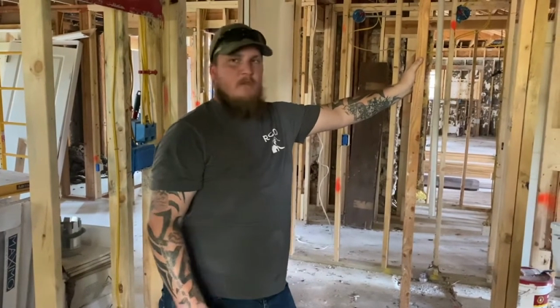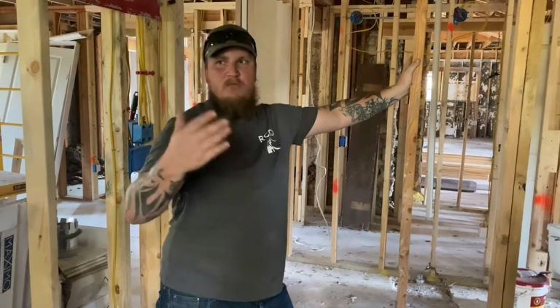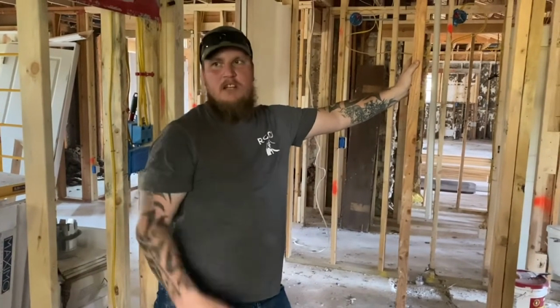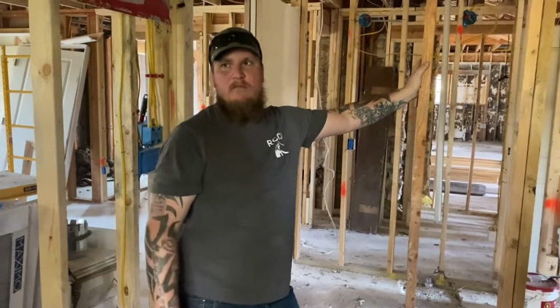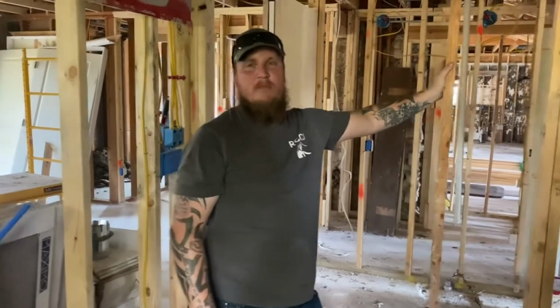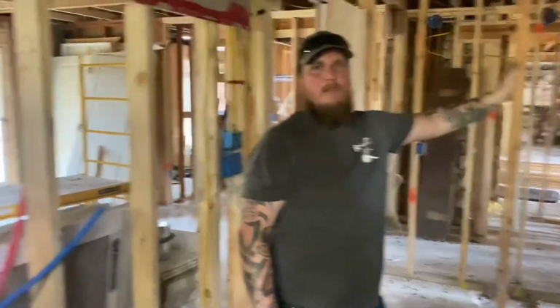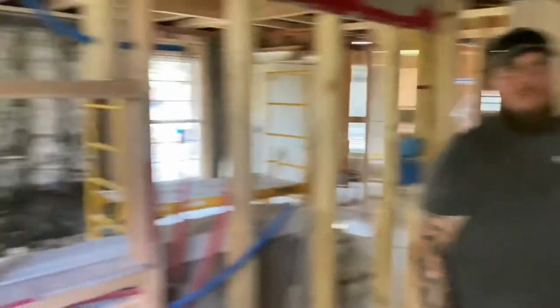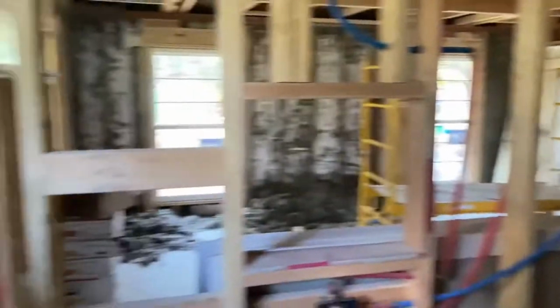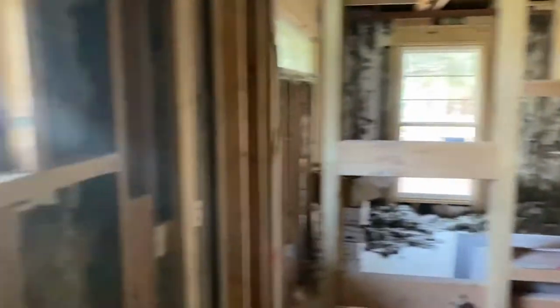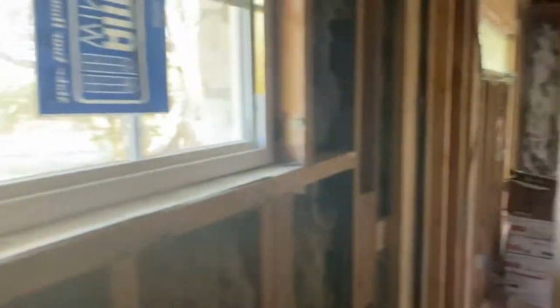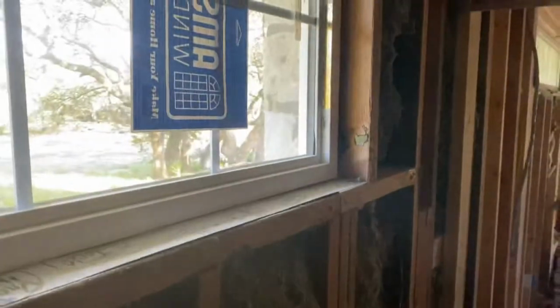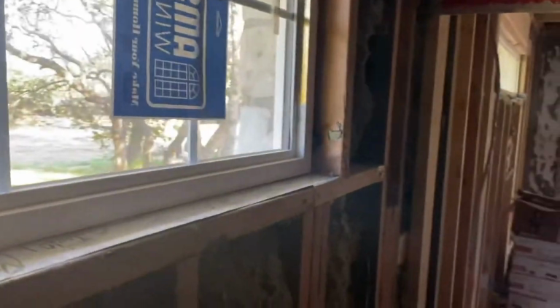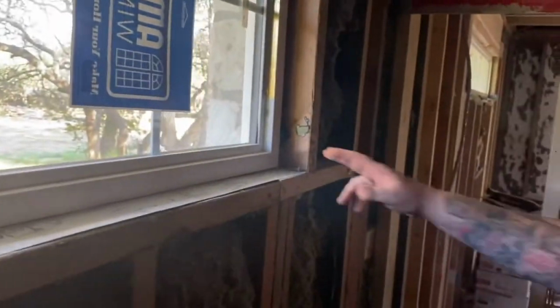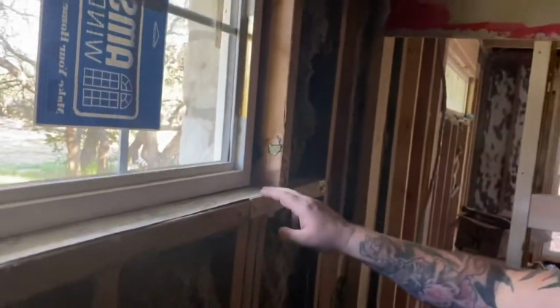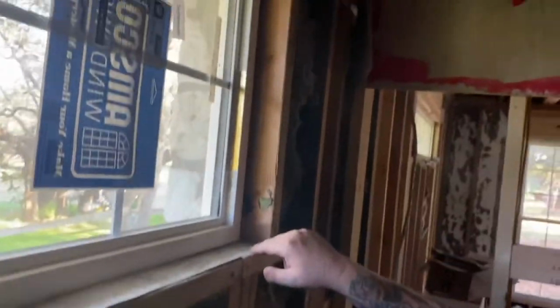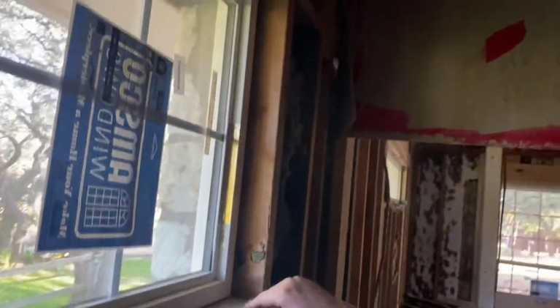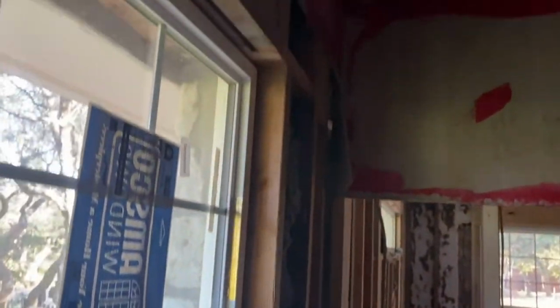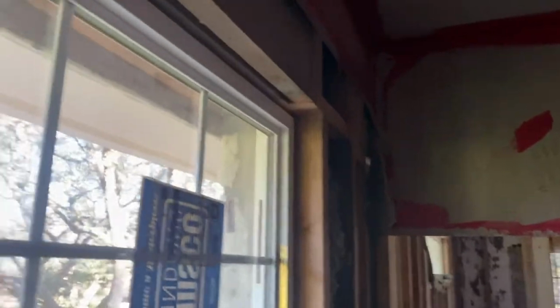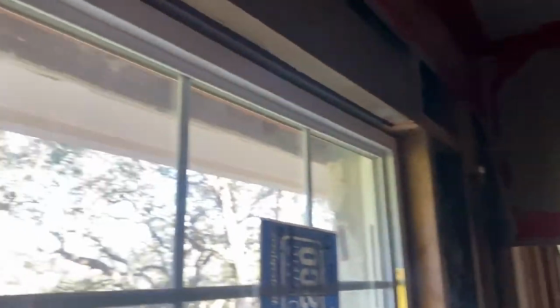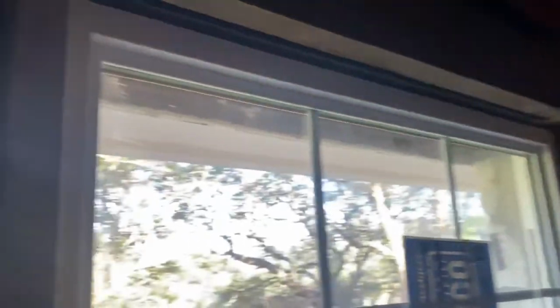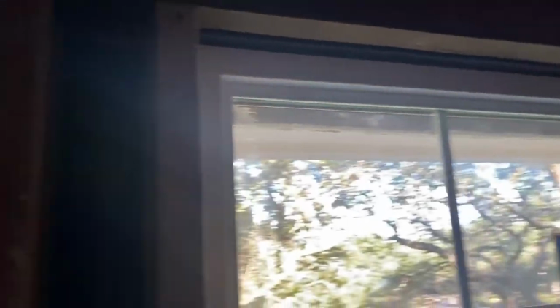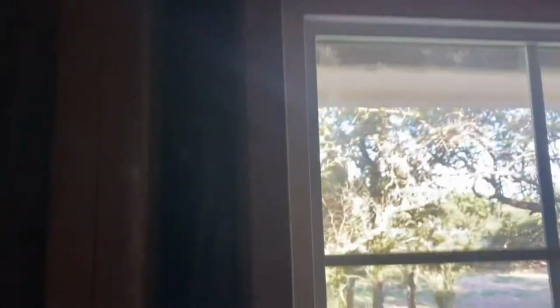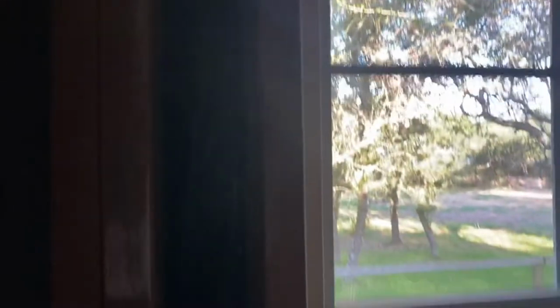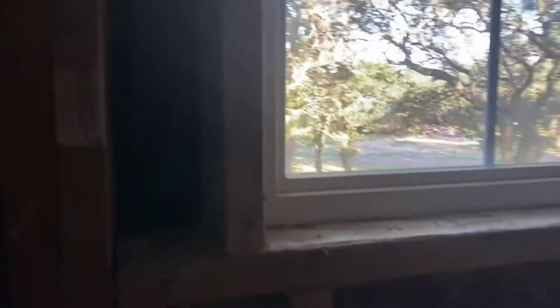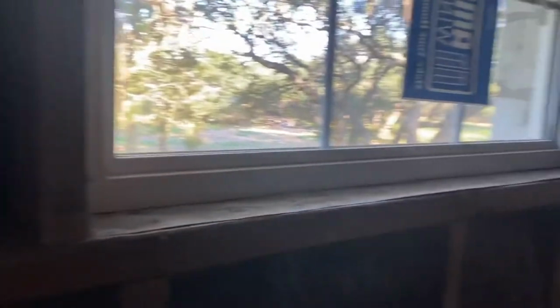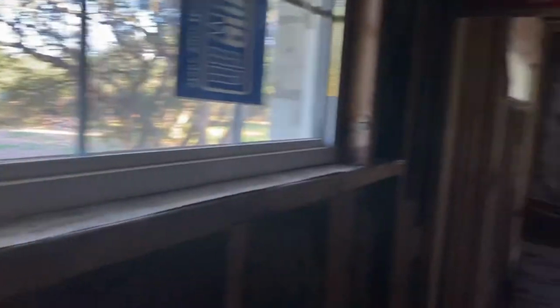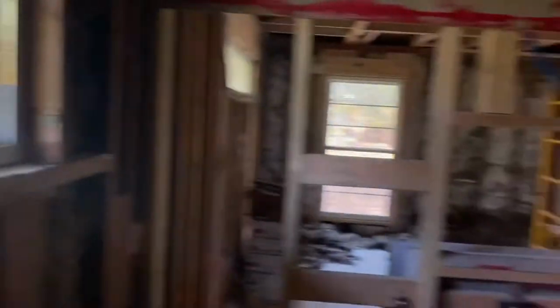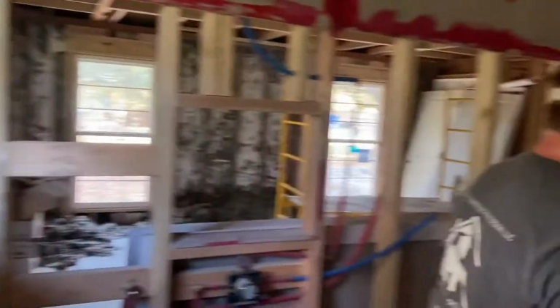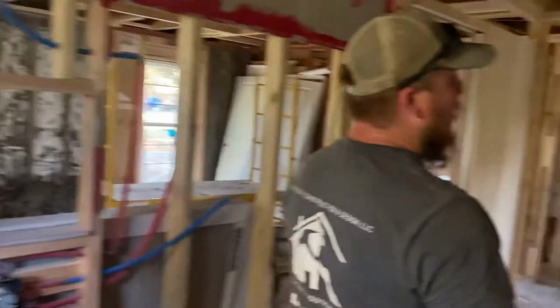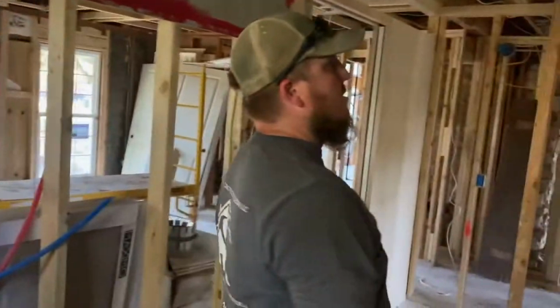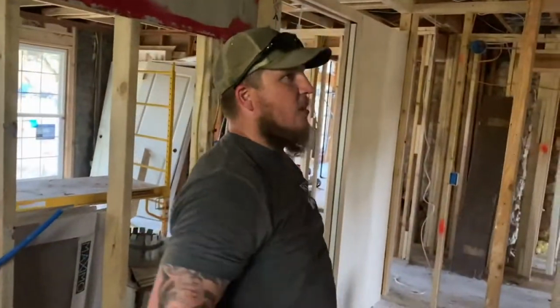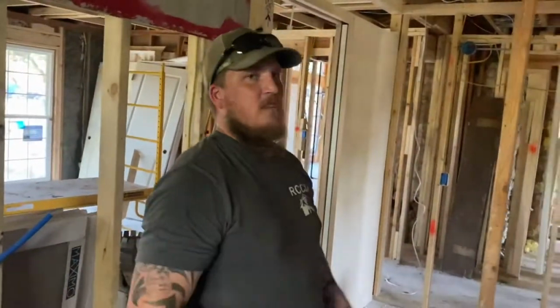Every one of these windows in here needs to be pulled off. All the masons work needs to be pulled off. There's no flashing, no wrap on it, nothing whatsoever — they're all insulated completely wrong. That's why you hire contractors that carry licenses.